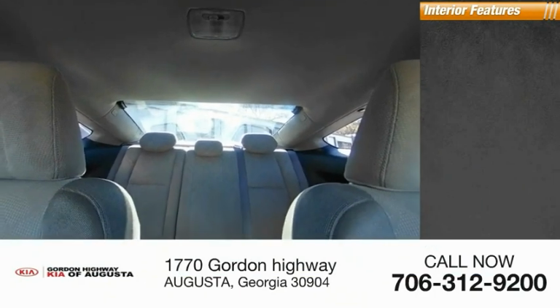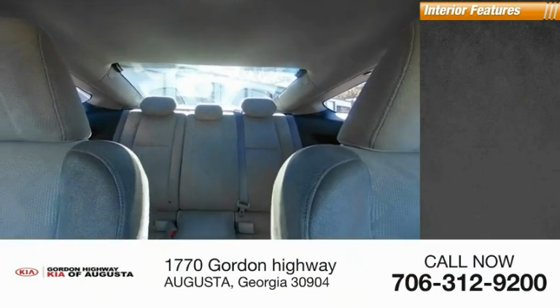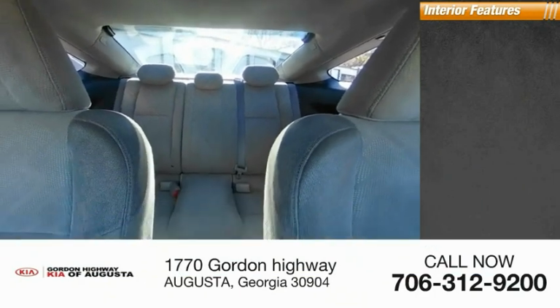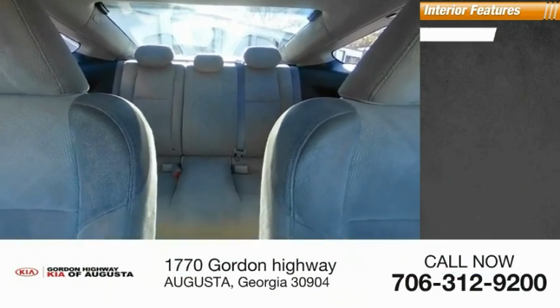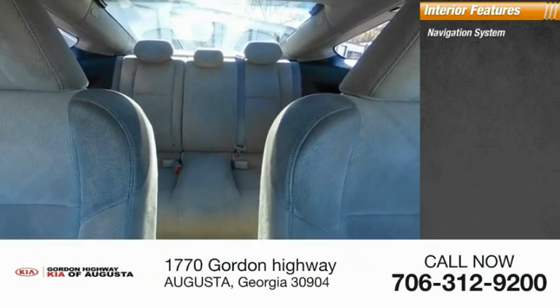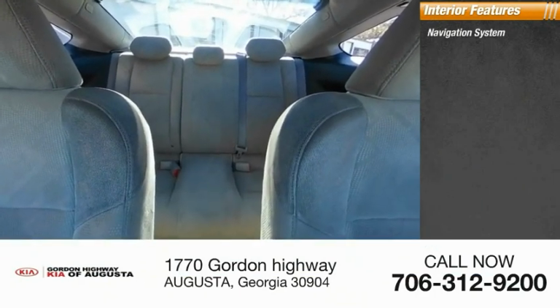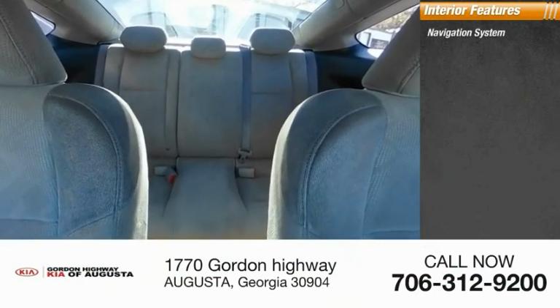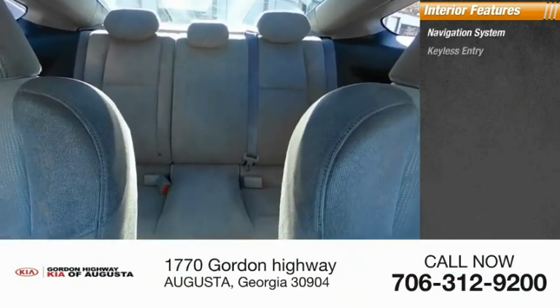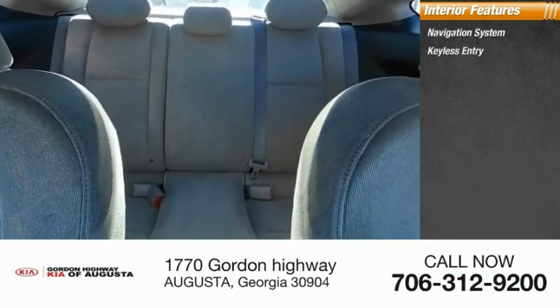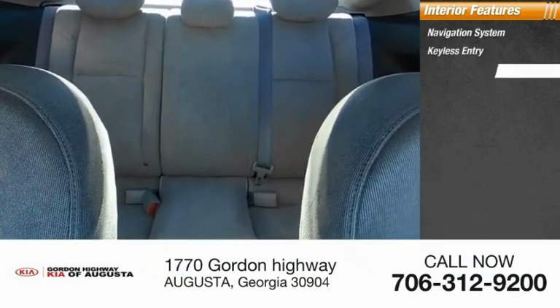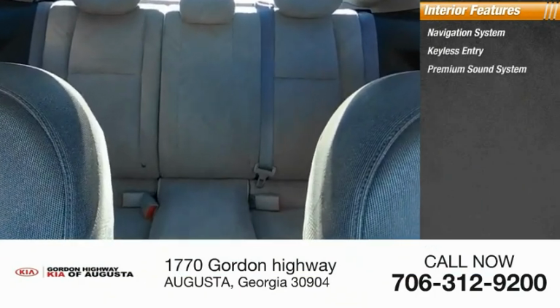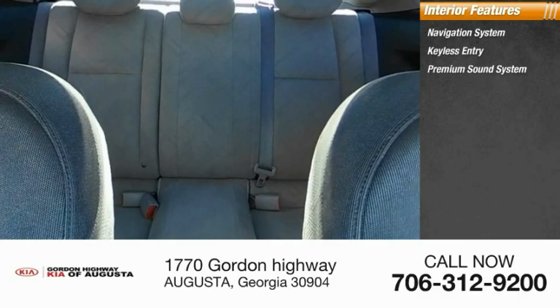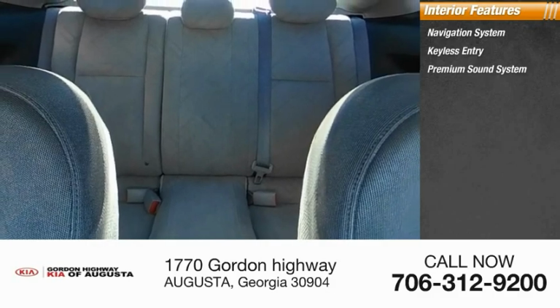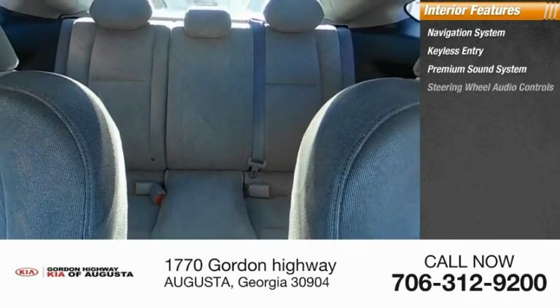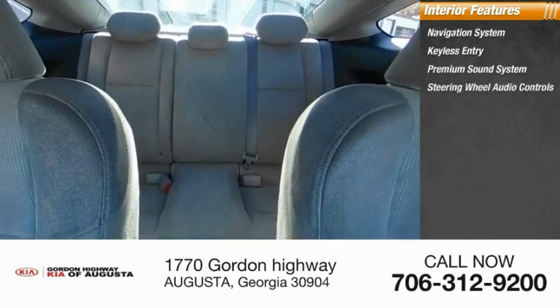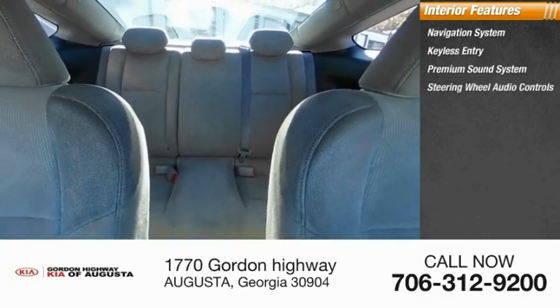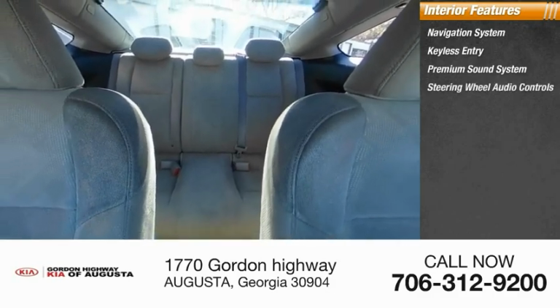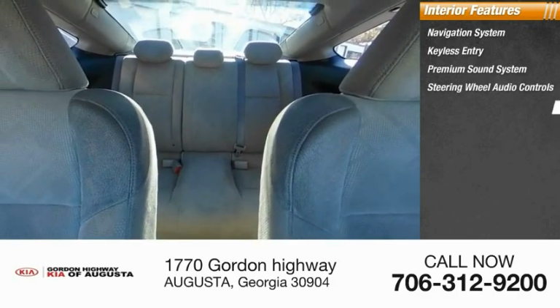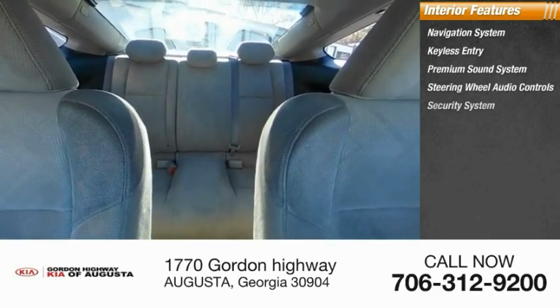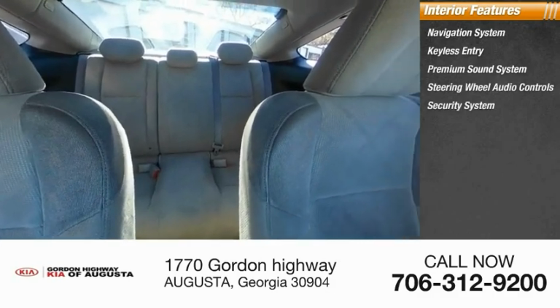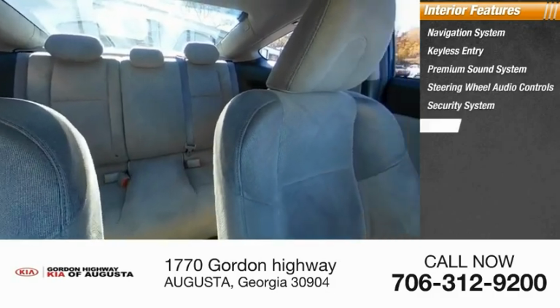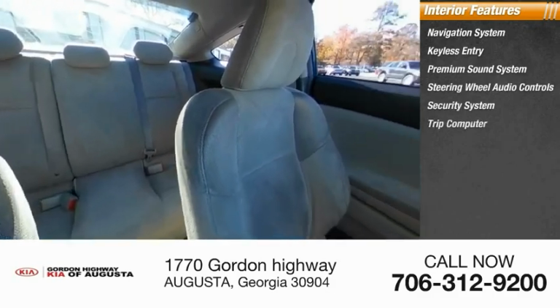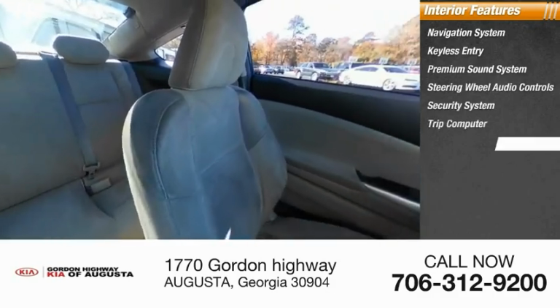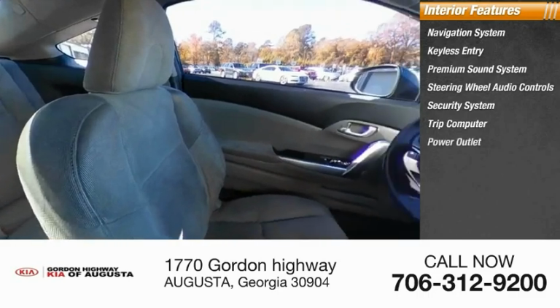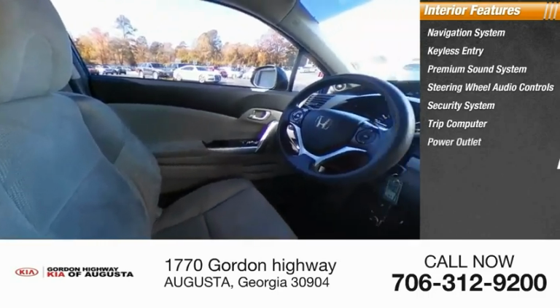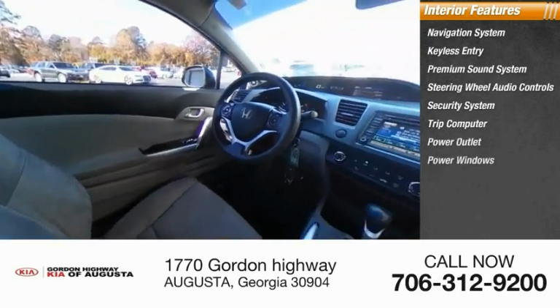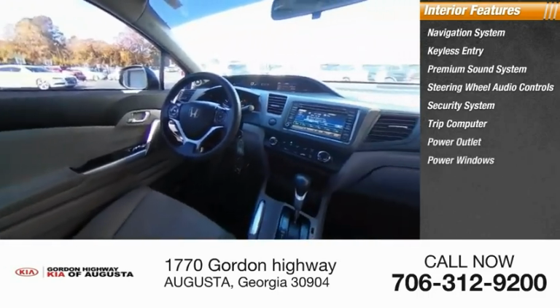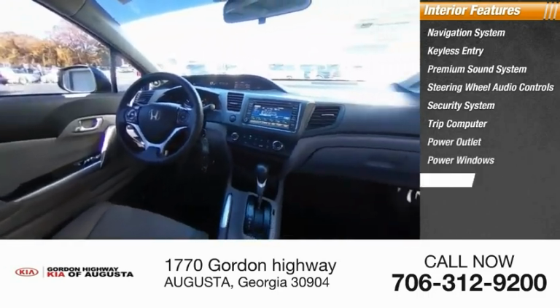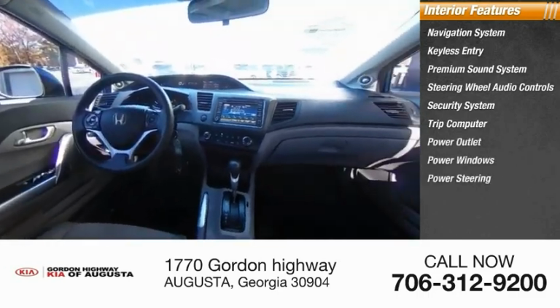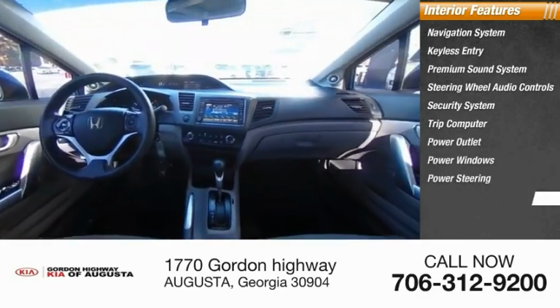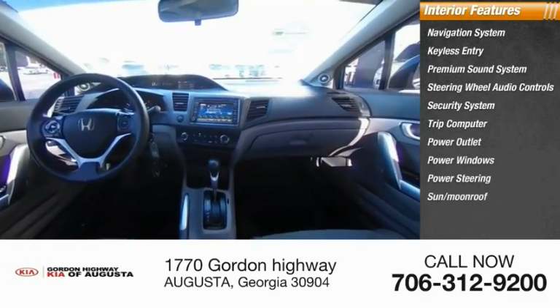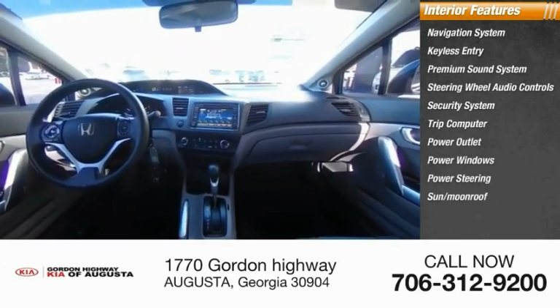Inside you'll find a navigation system, keyless entry, premium sound system, steering wheel audio controls, security system, trip computer, power outlet, power windows, power steering, and a sun/moonroof.